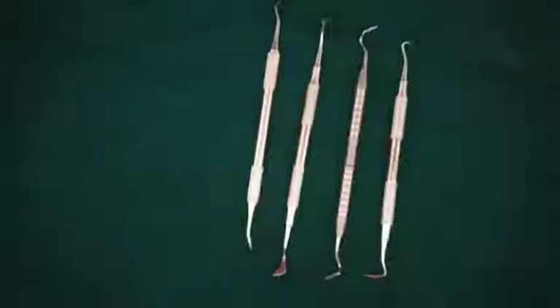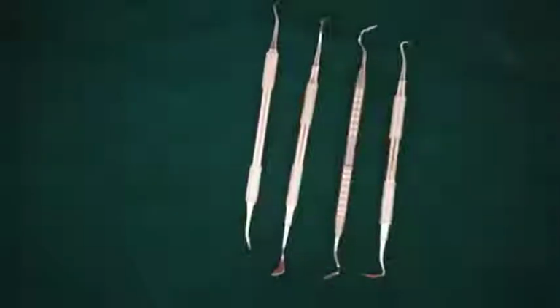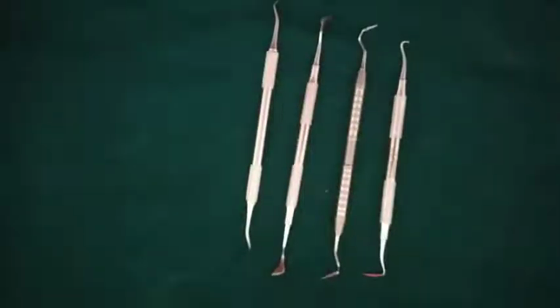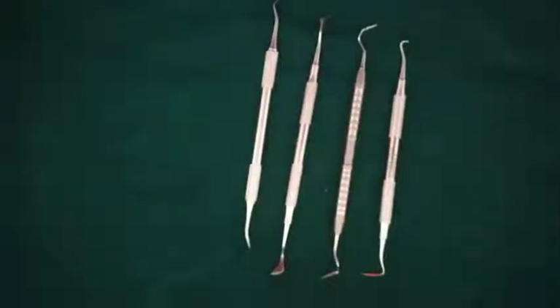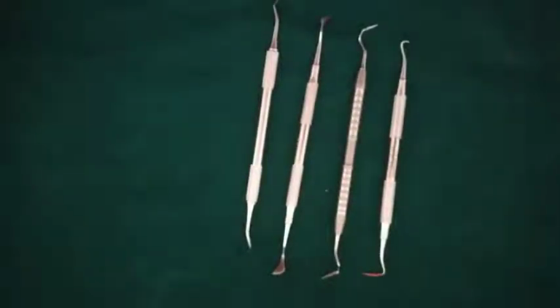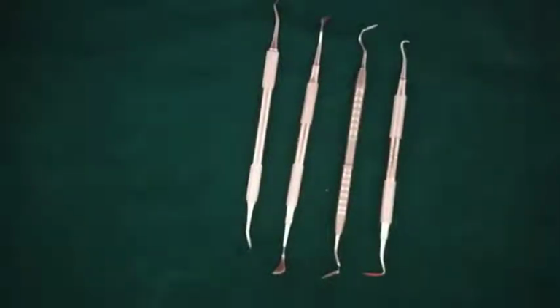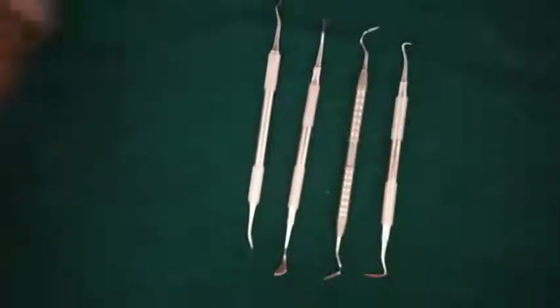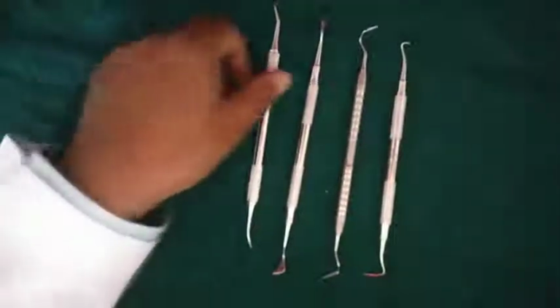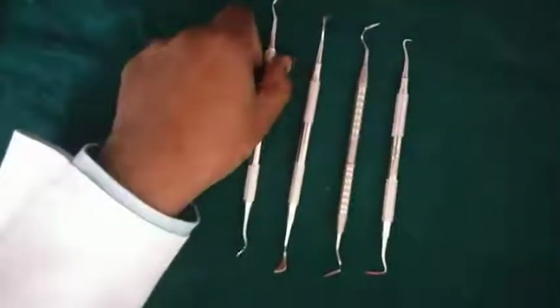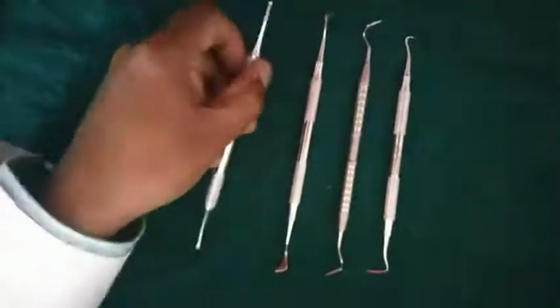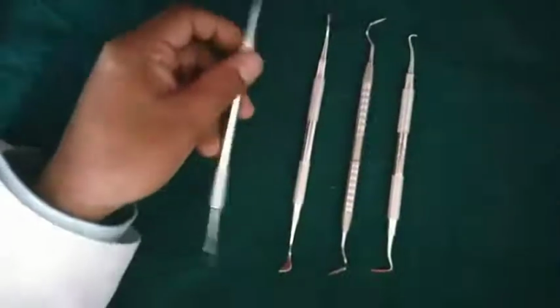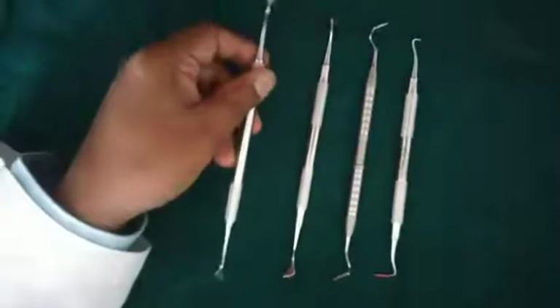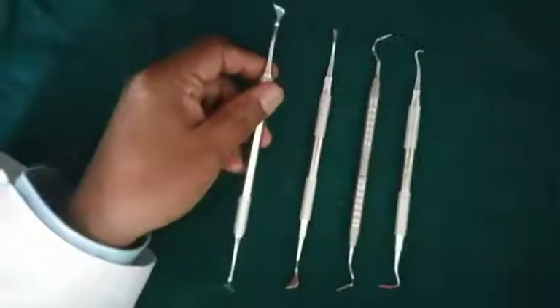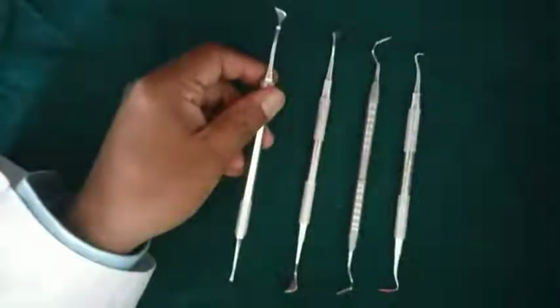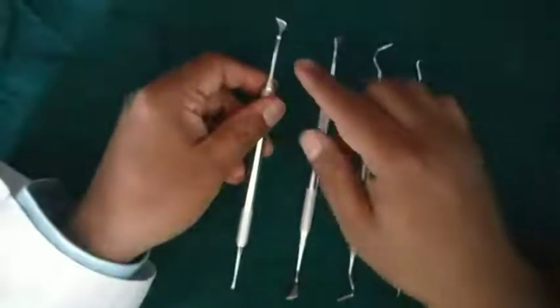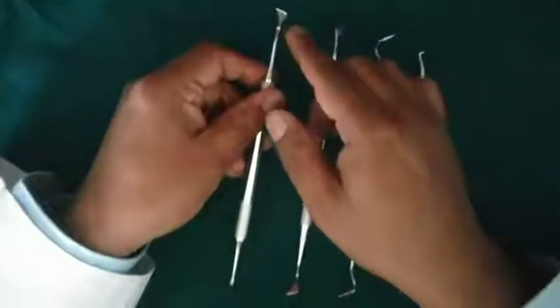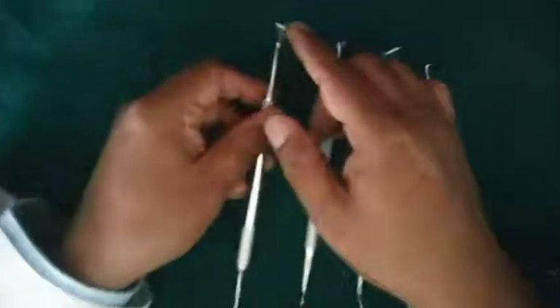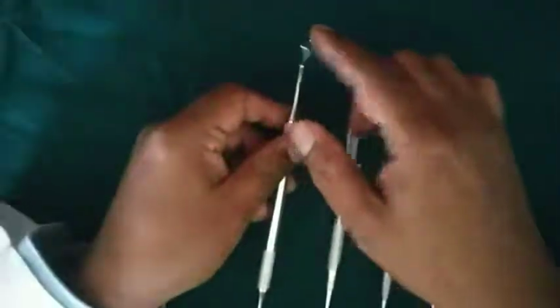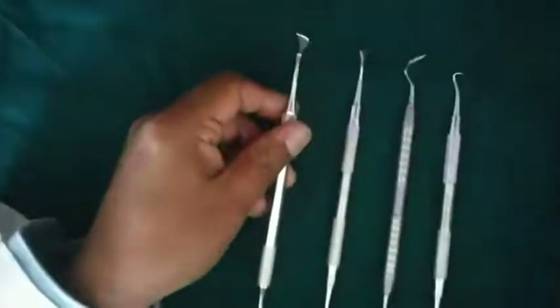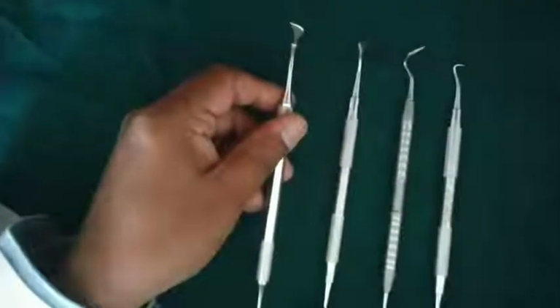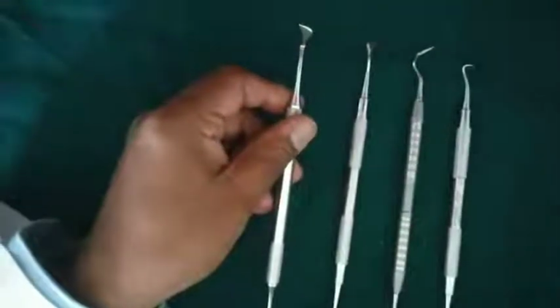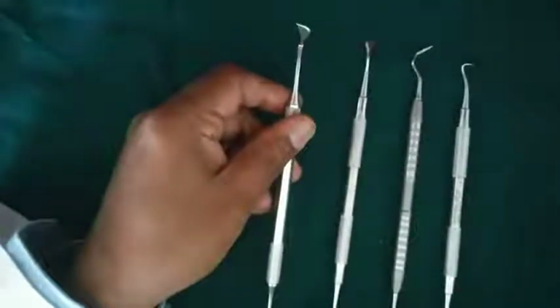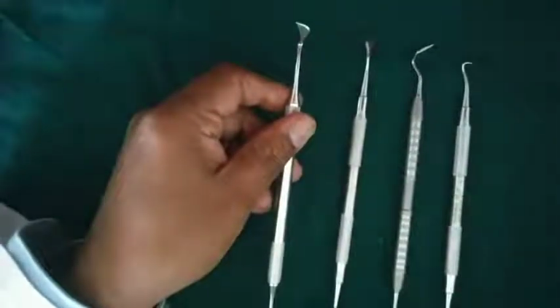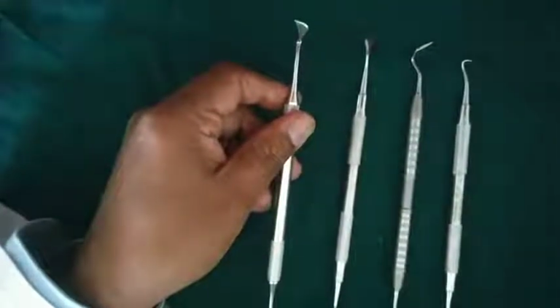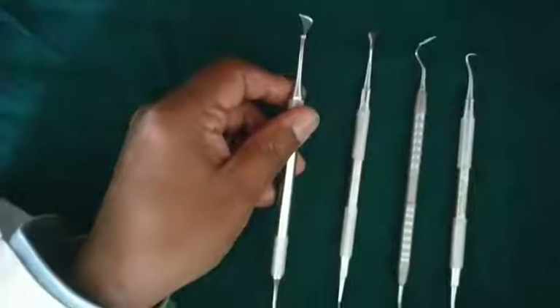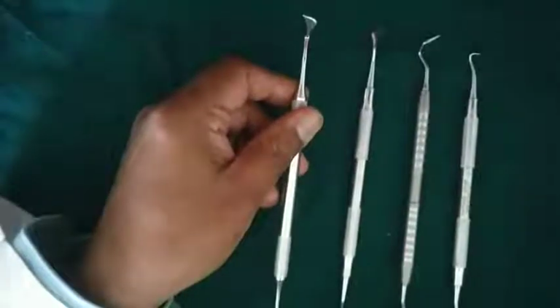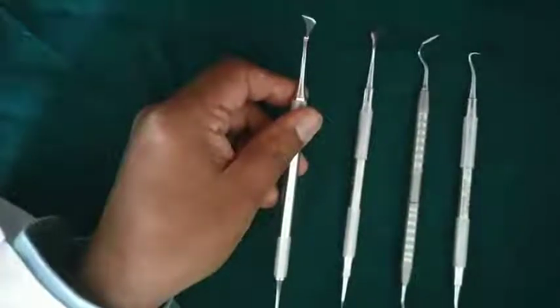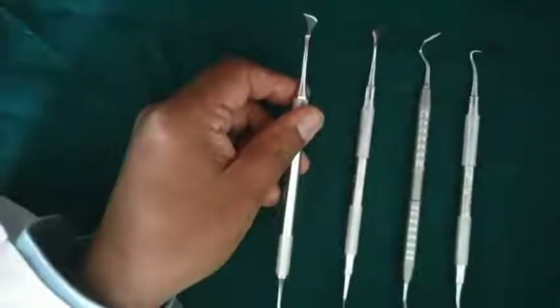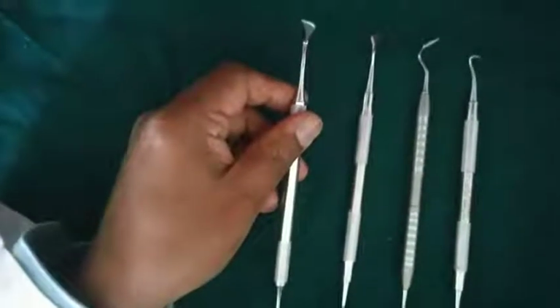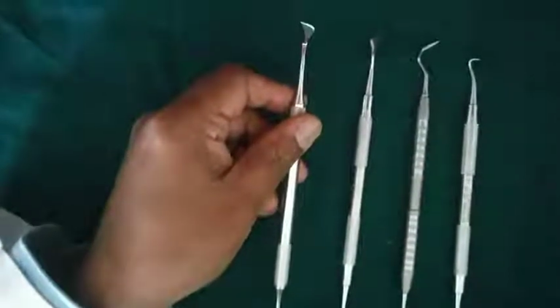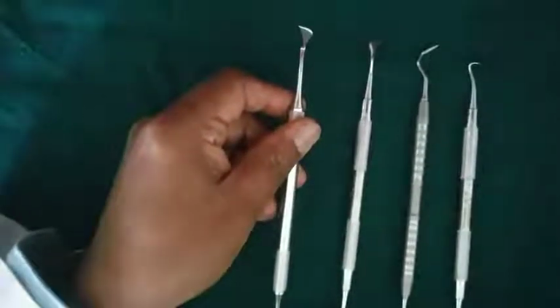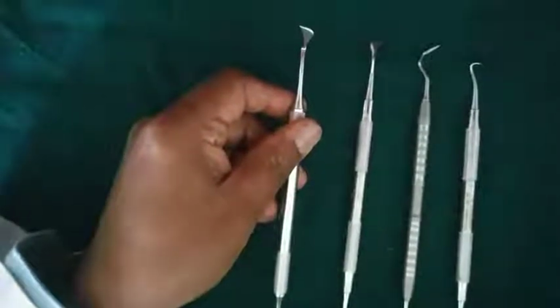The first knife which is commonly used is Kirkland's Gingivectomy knife. It has a kidney-shaped blade and it is used to give an external bevel incision in the gingivectomy procedure.